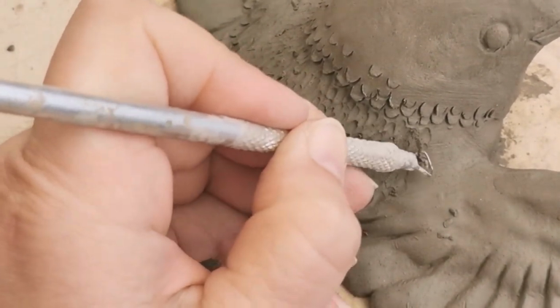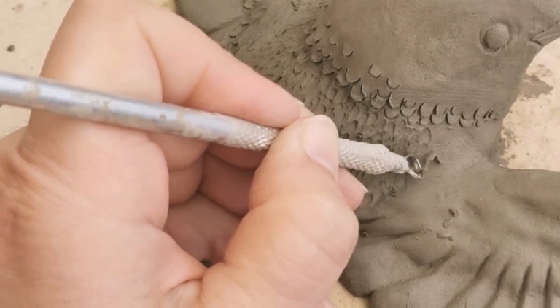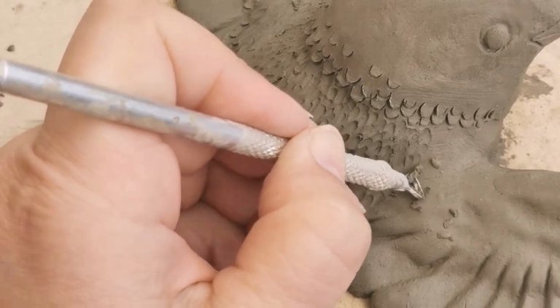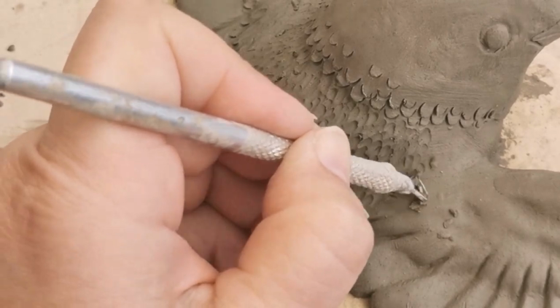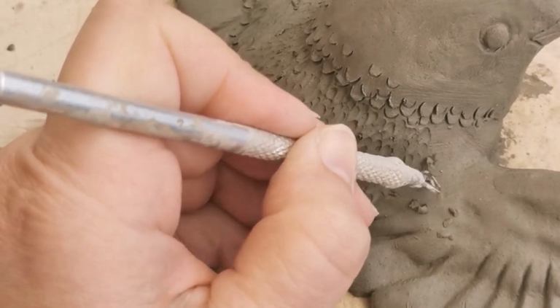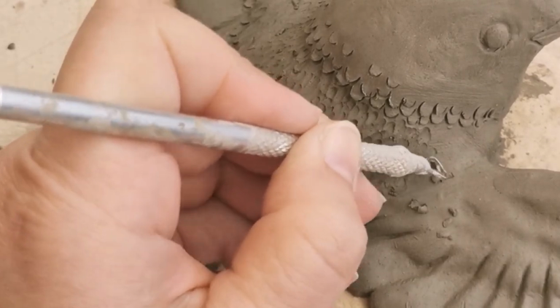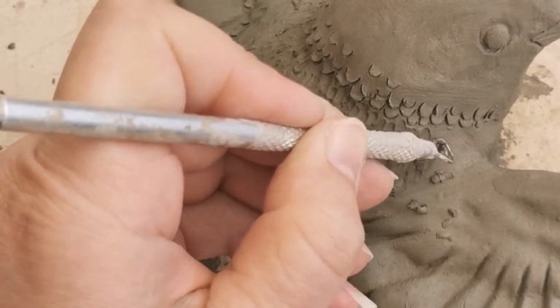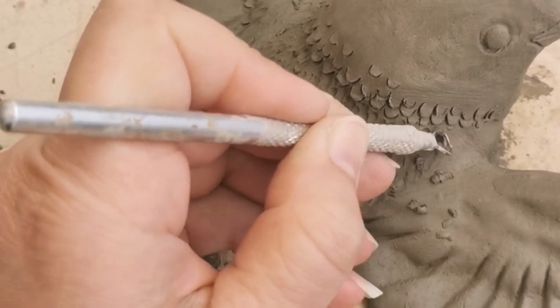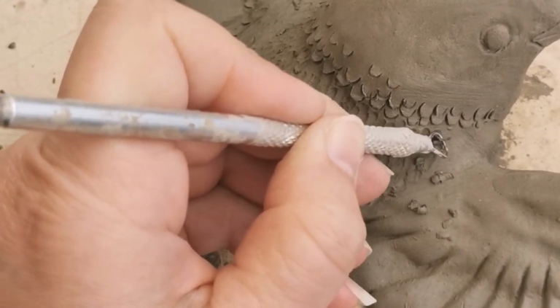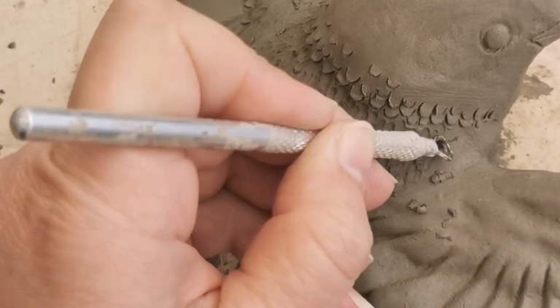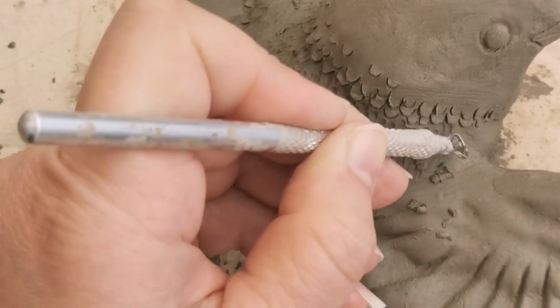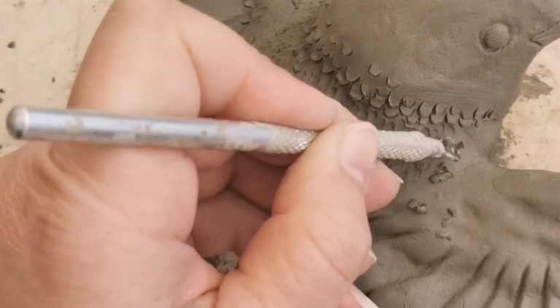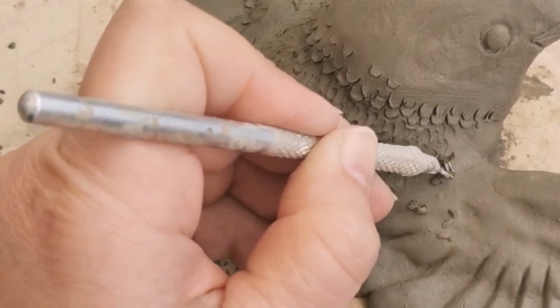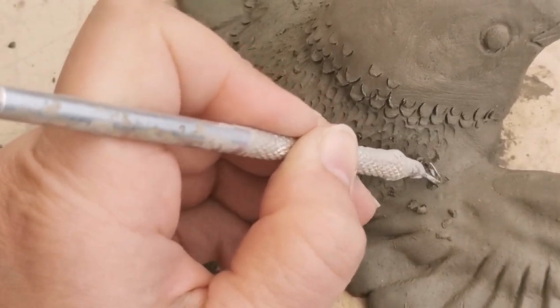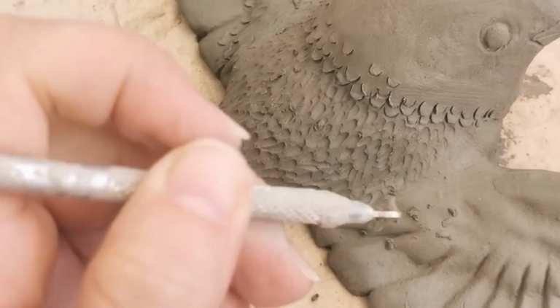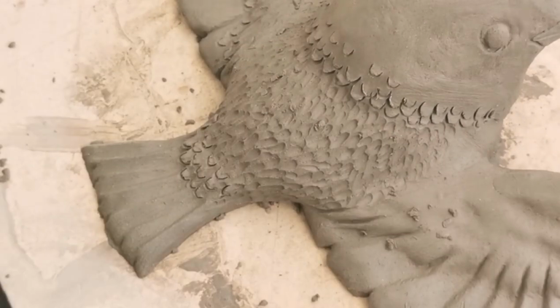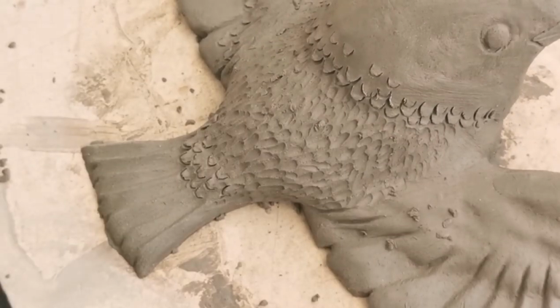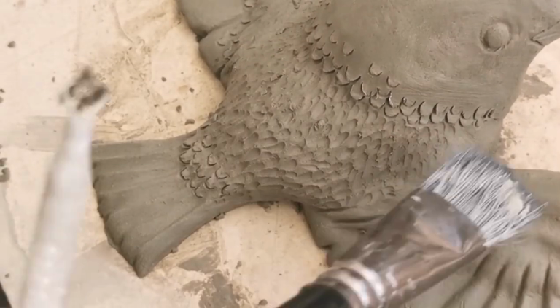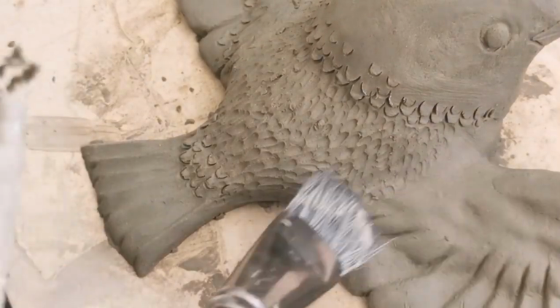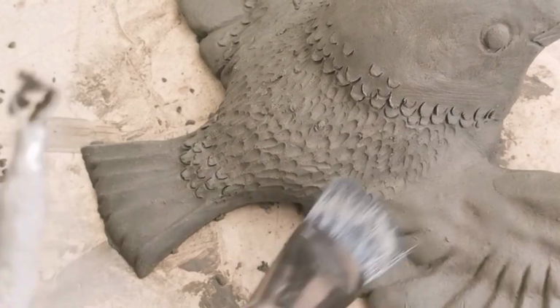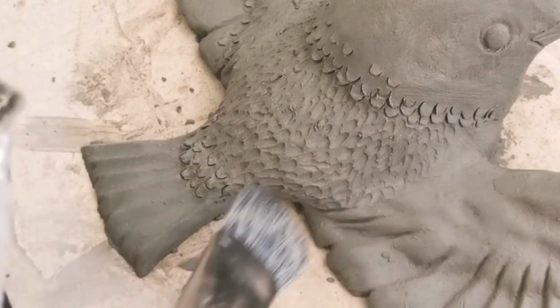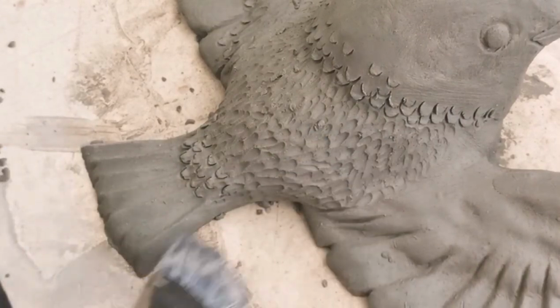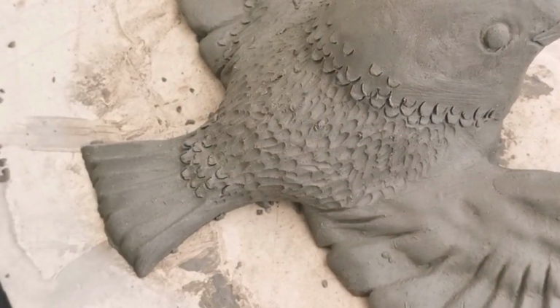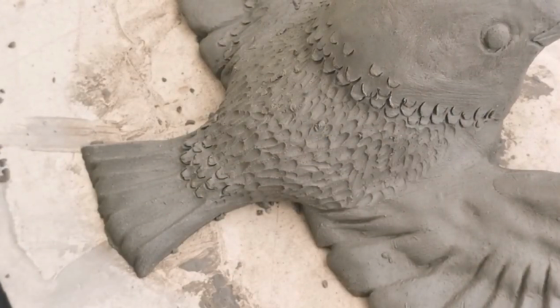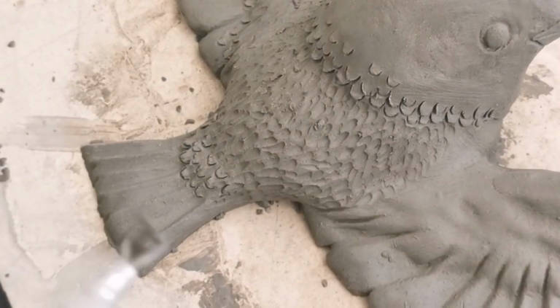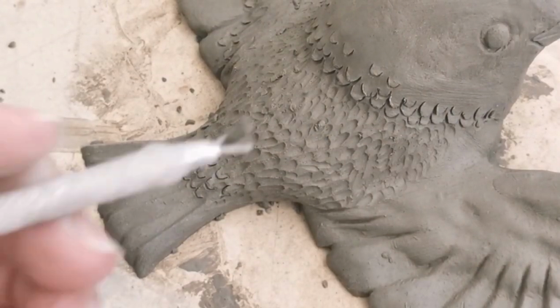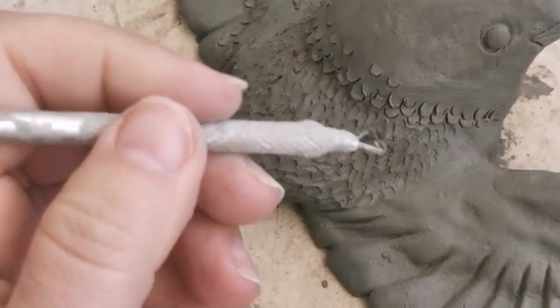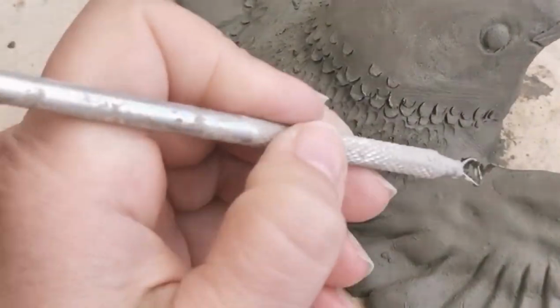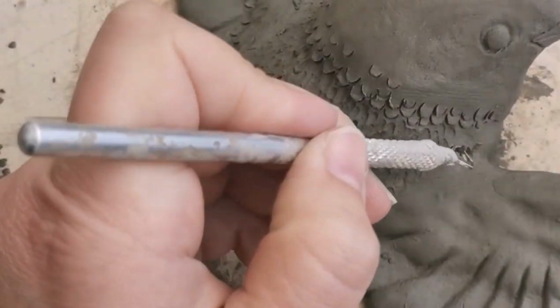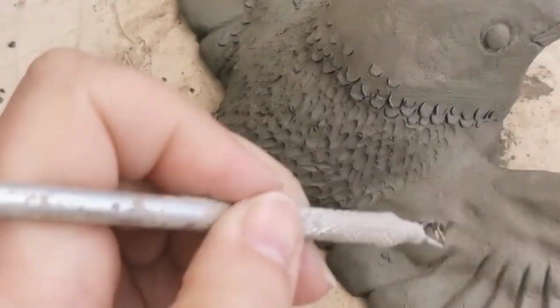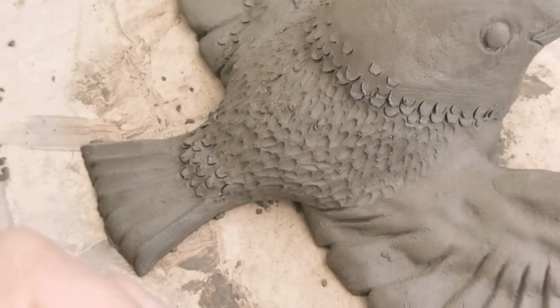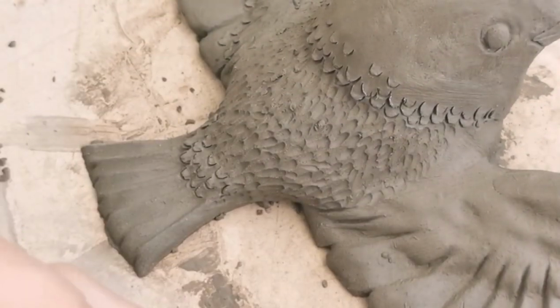Also remember when you're doing the detail on the body, make sure that you follow the direction the feathers would go. This is why it's really good to have a look at a photograph.